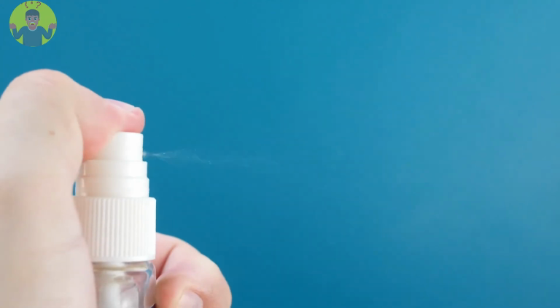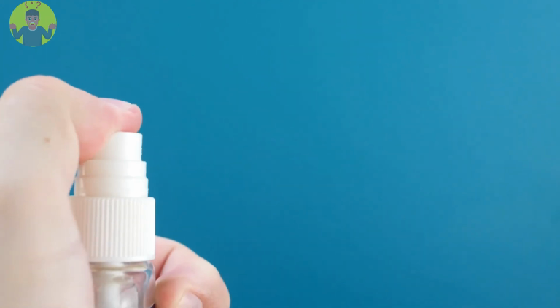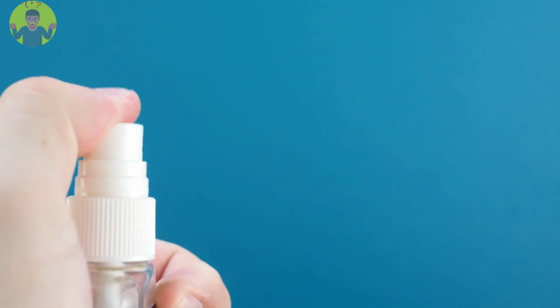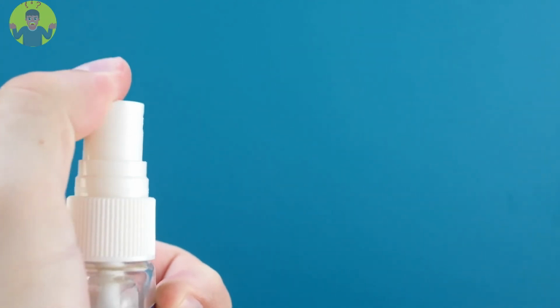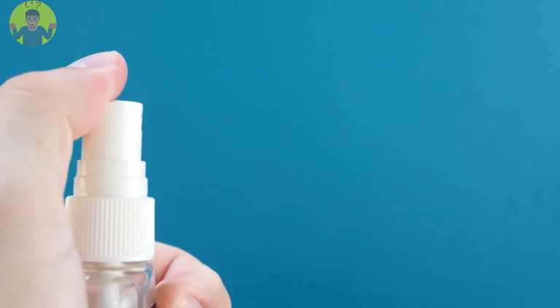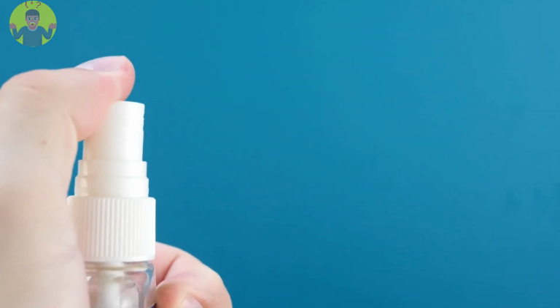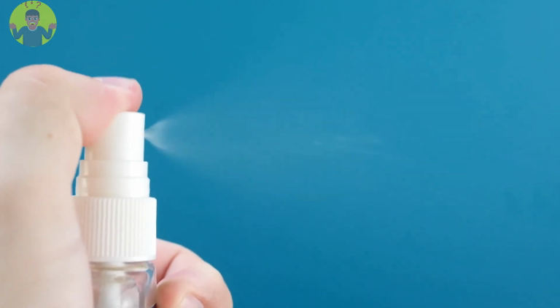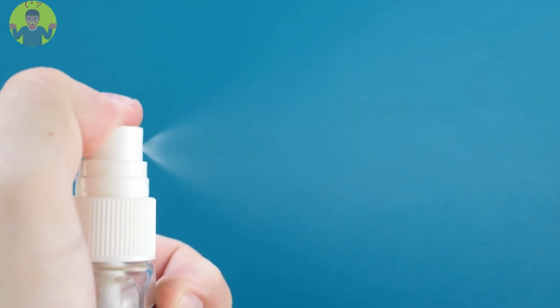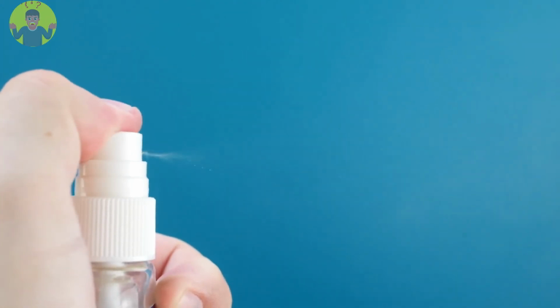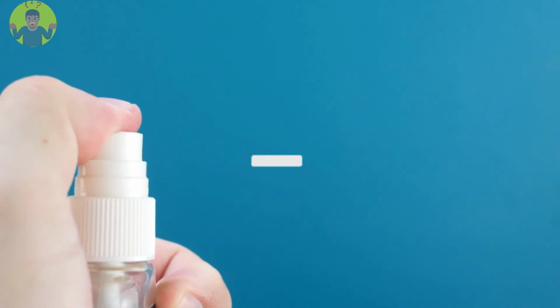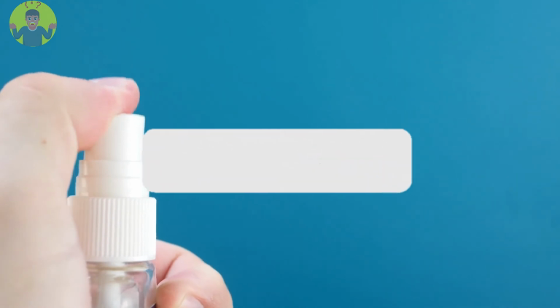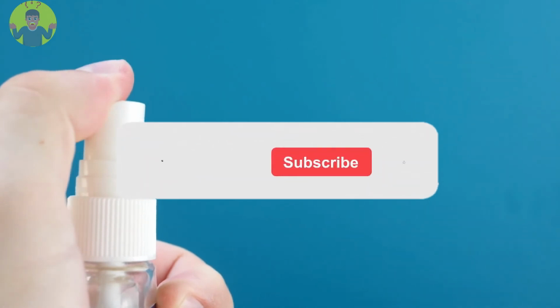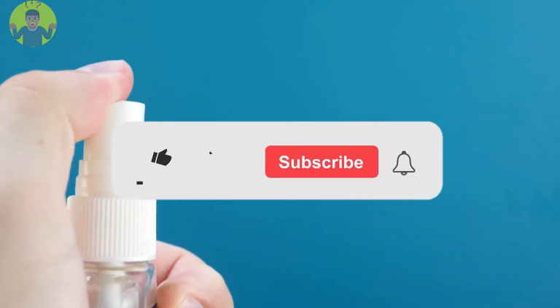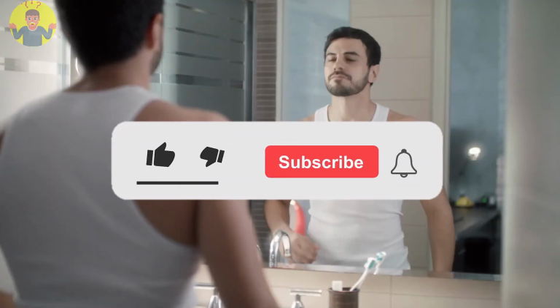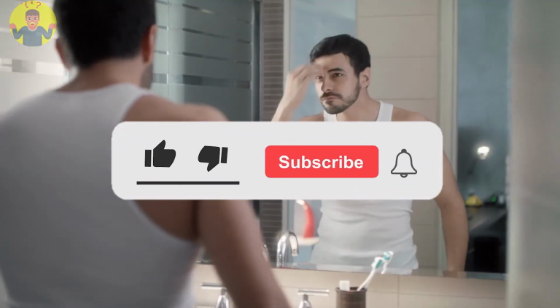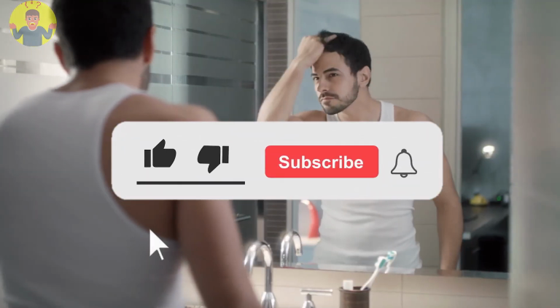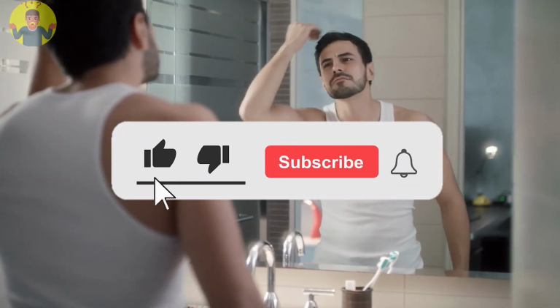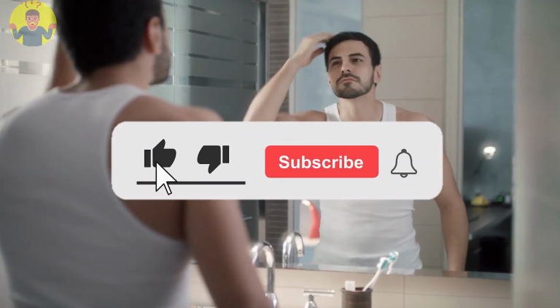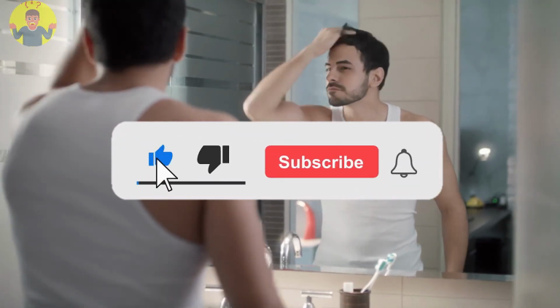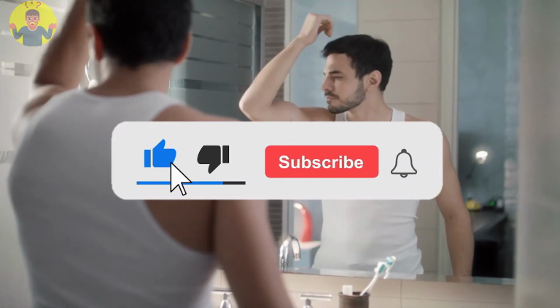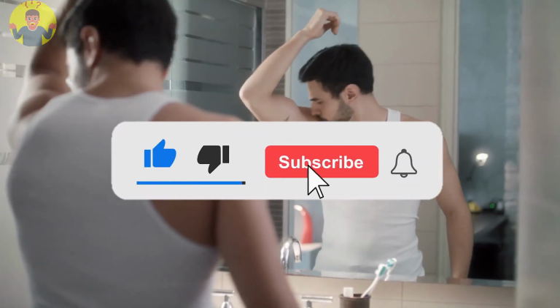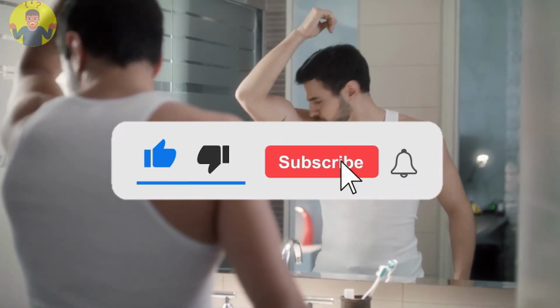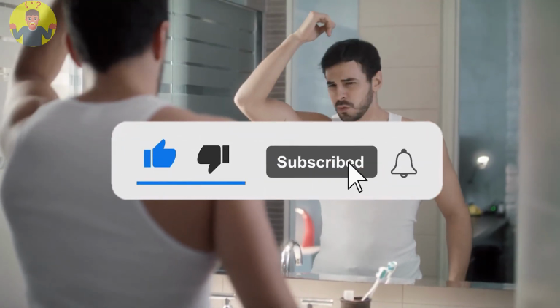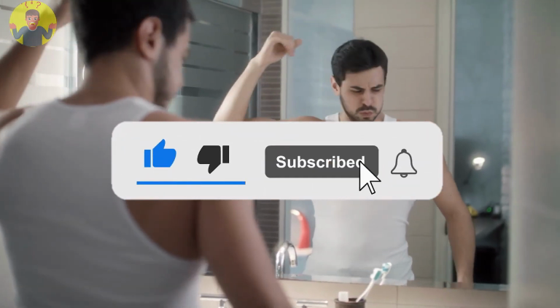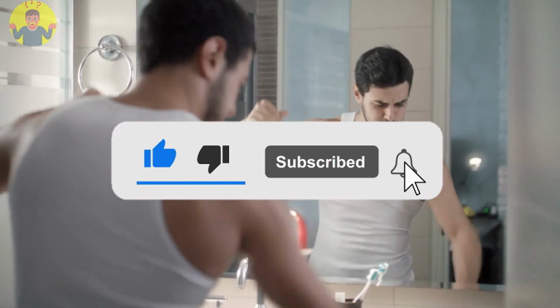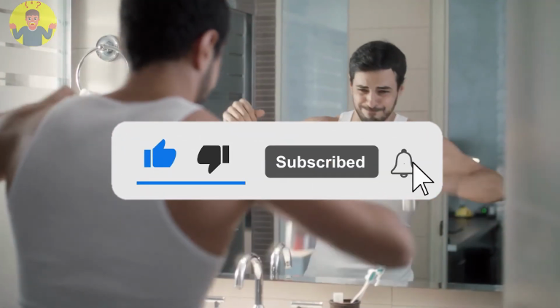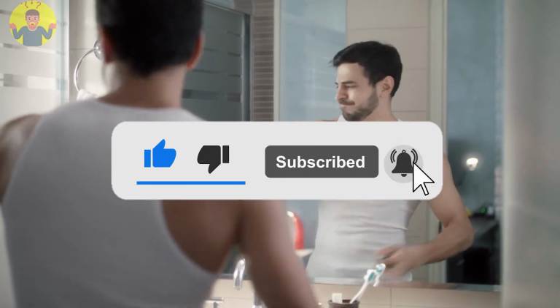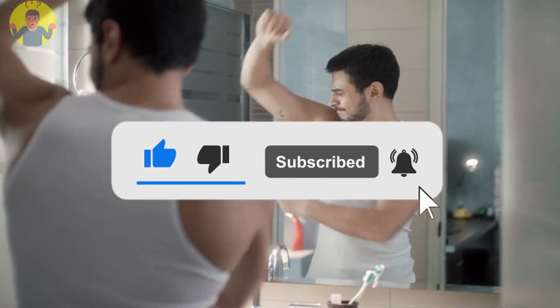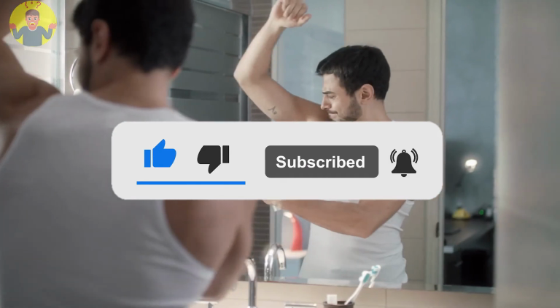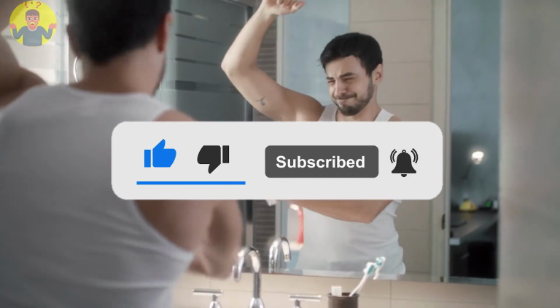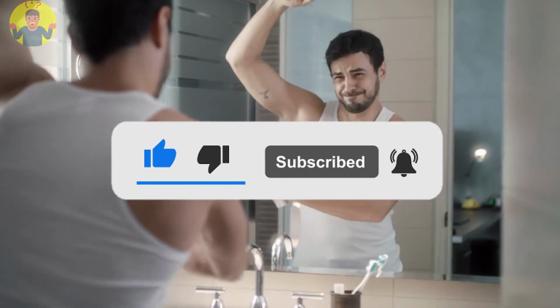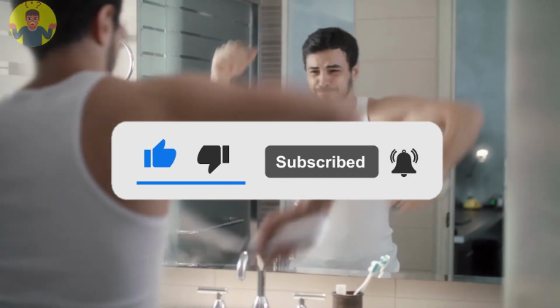Try out one of these and get rid of that embarrassing underarm odor. Good luck! If you enjoyed the video, please like it and share it. Your contributions are also welcomed in the comments section.